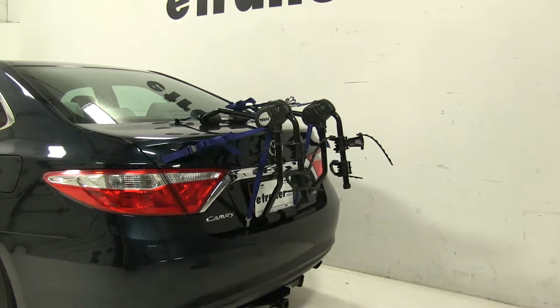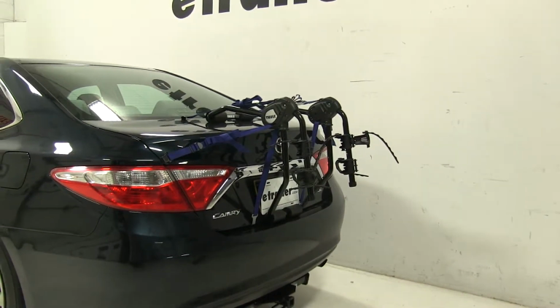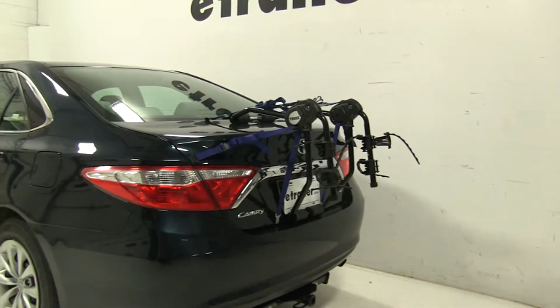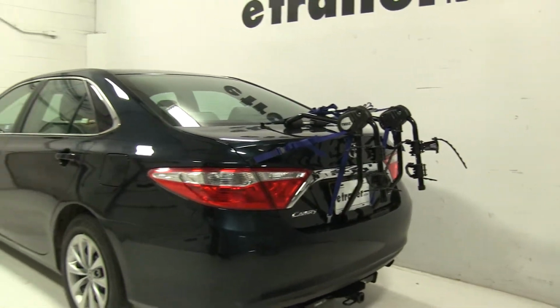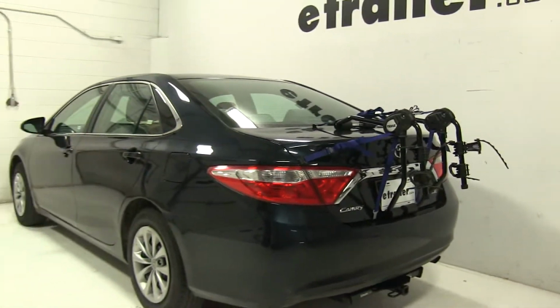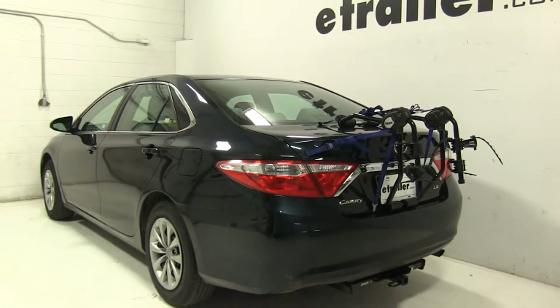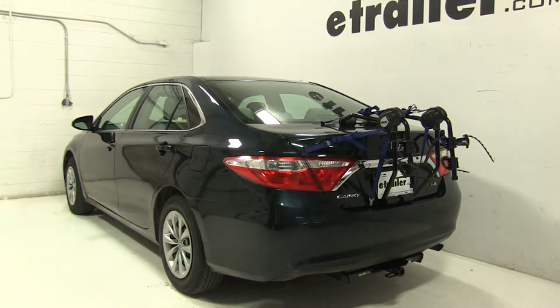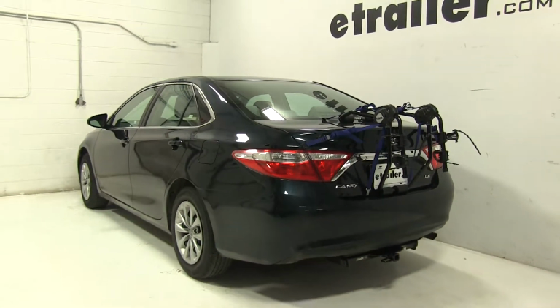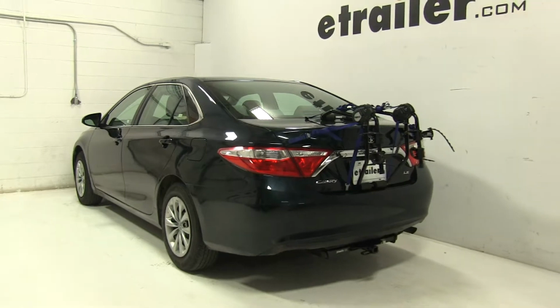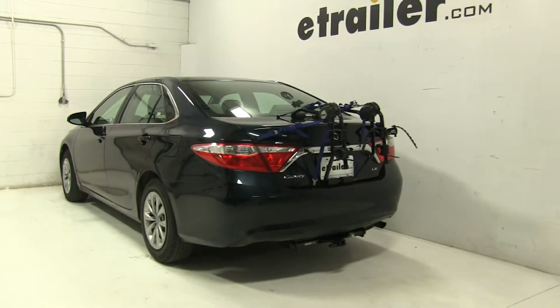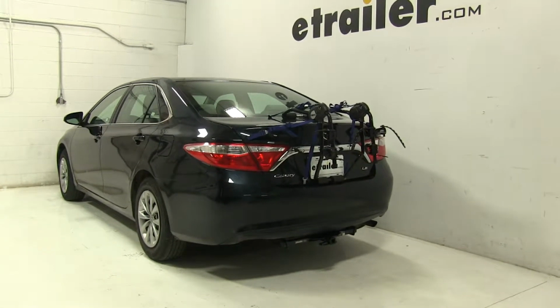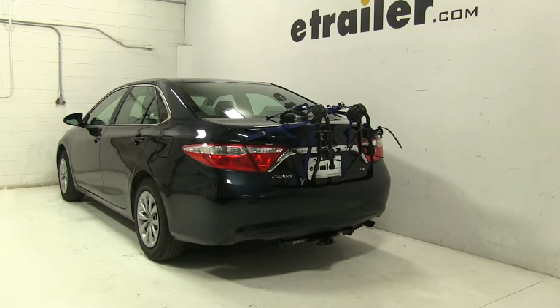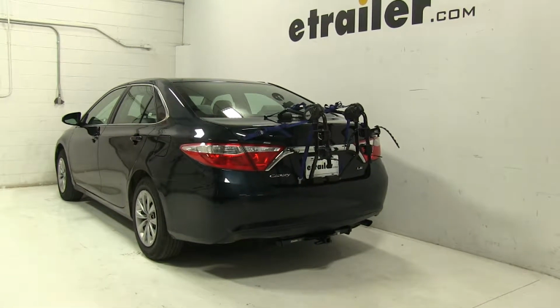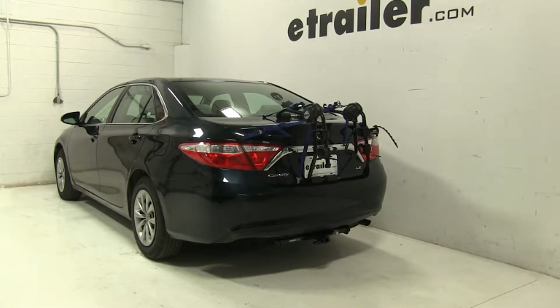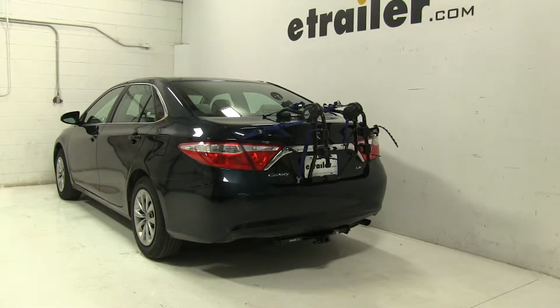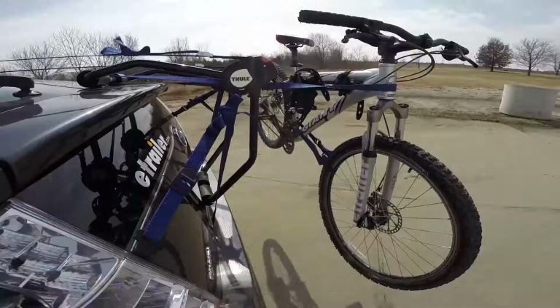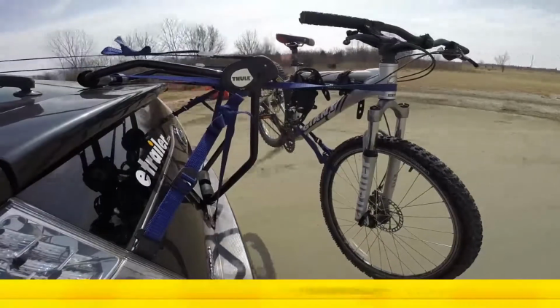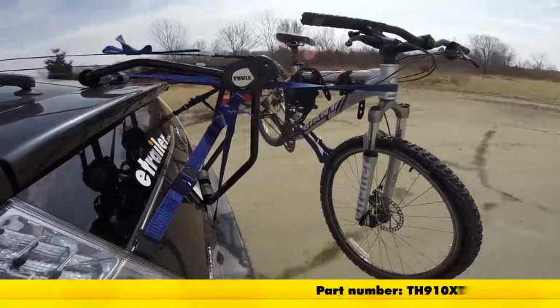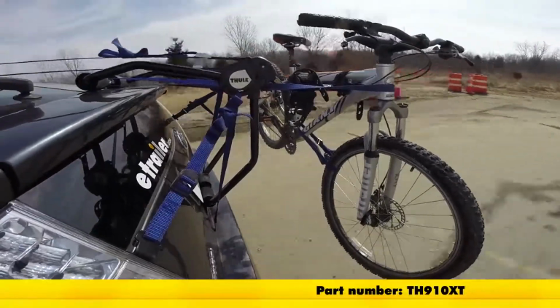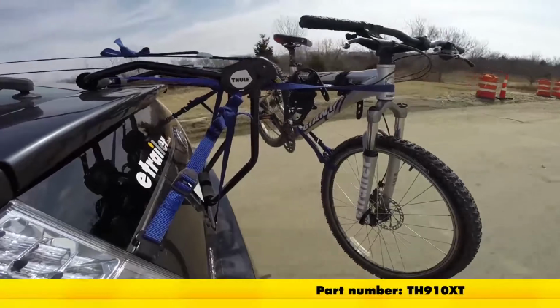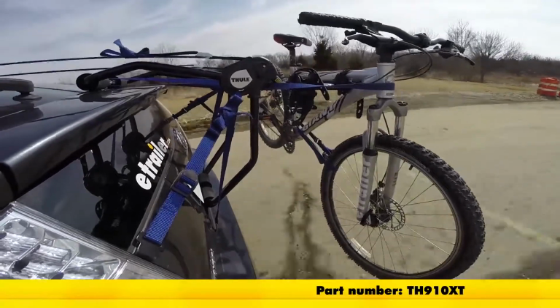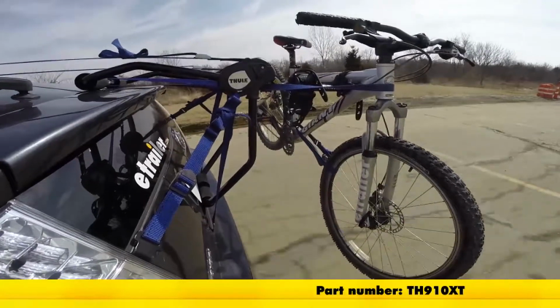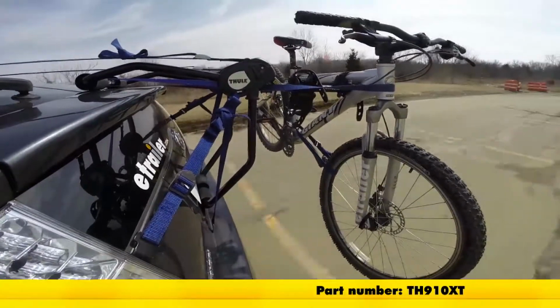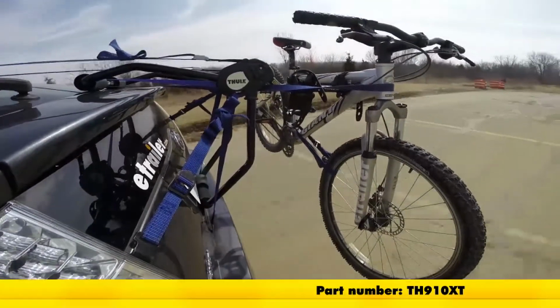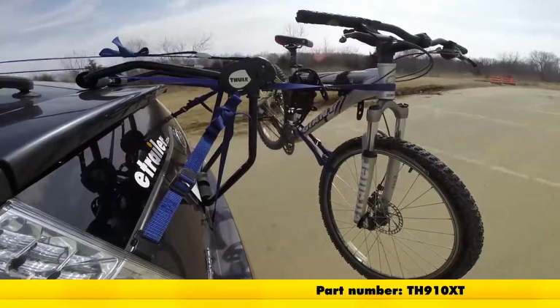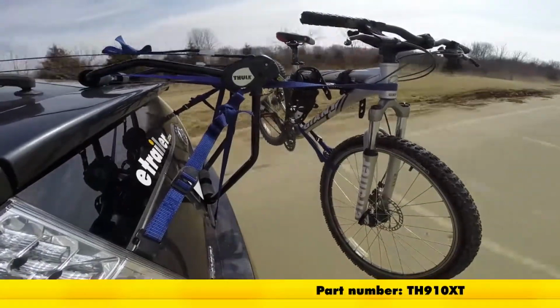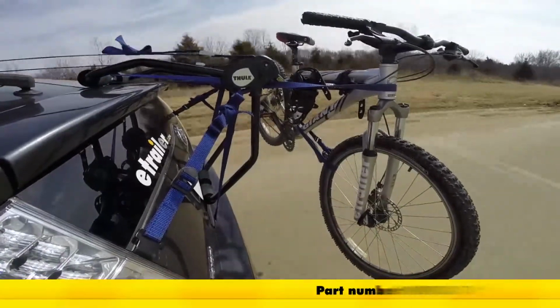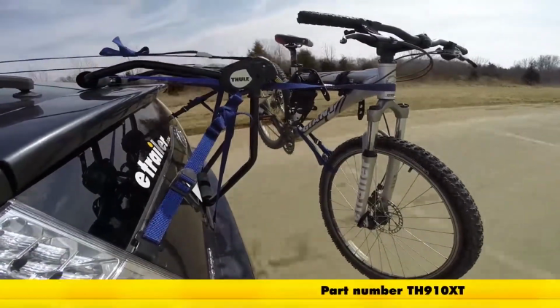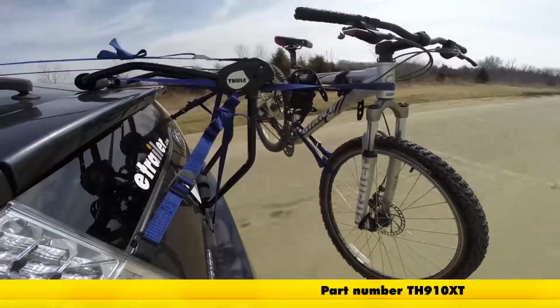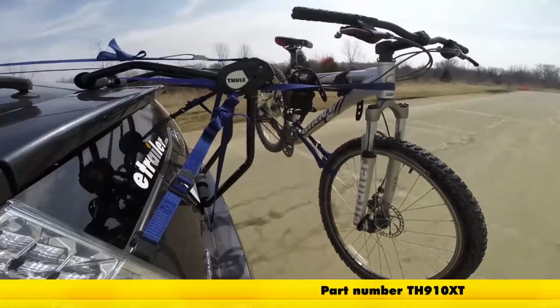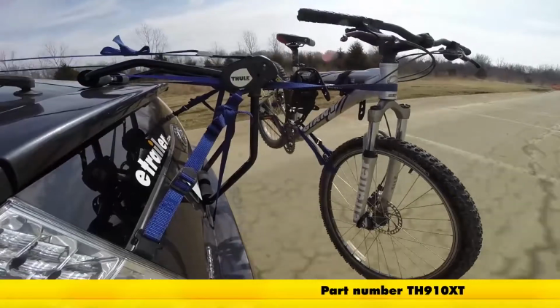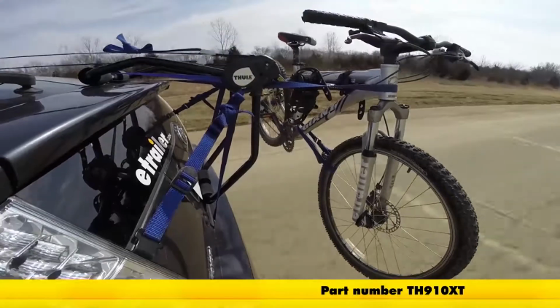So there you have it for the Thule Passage 2 bike rack, part number TH910XT, on our 2016 Toyota Camry. Here it is on our test course. We'll start by going through the slalom, which is going to show us the side-to-side action, simulating turning corners or evasive maneuvers.